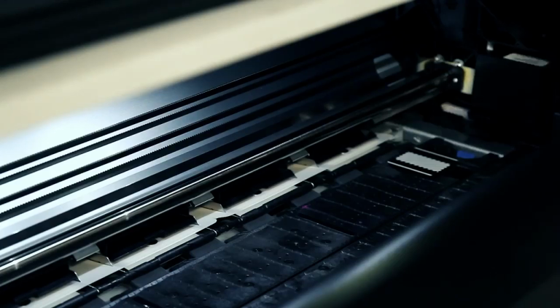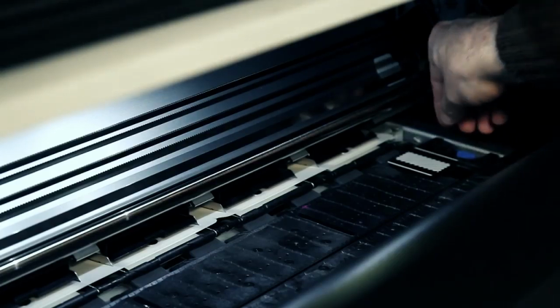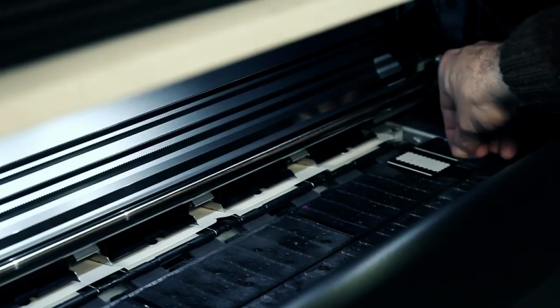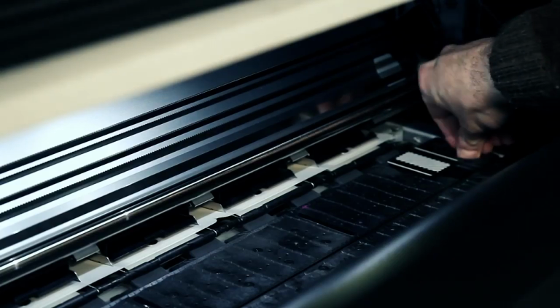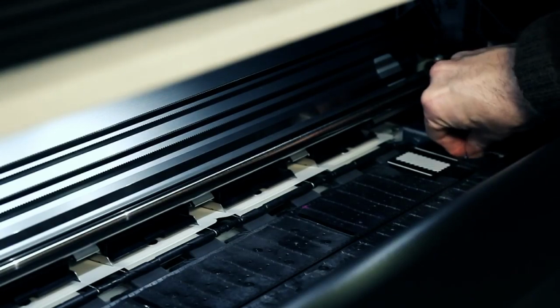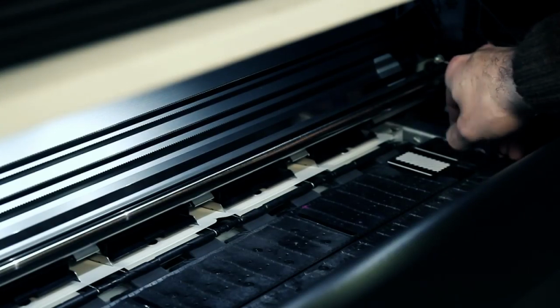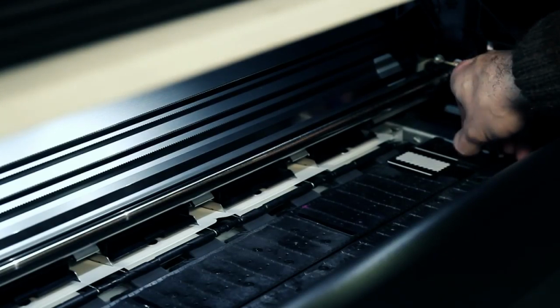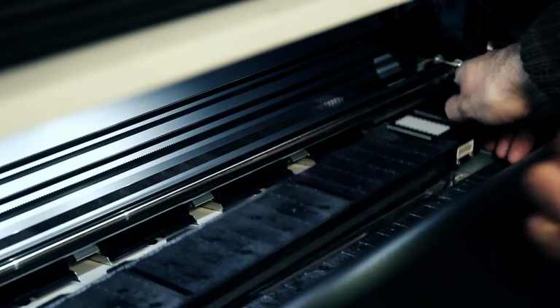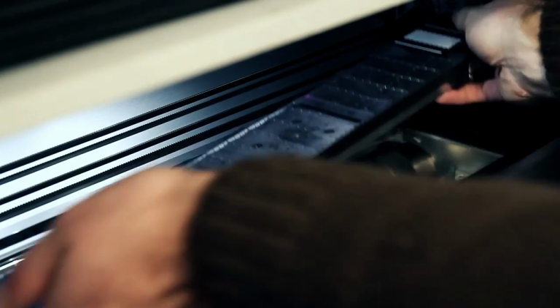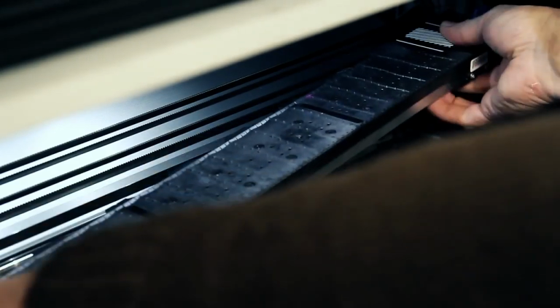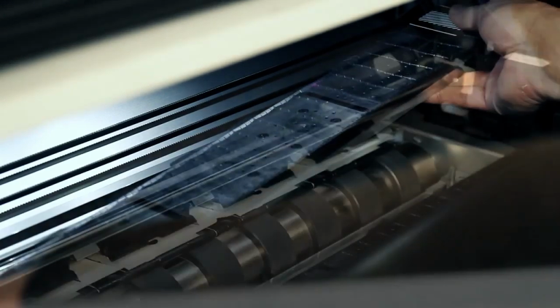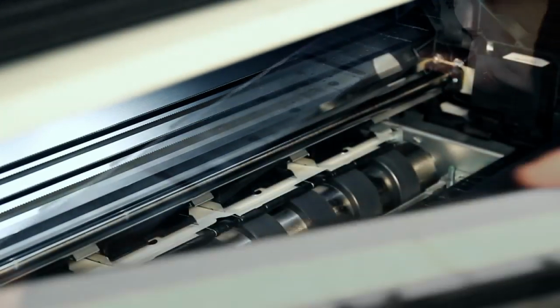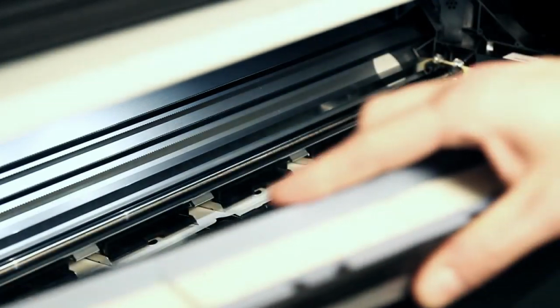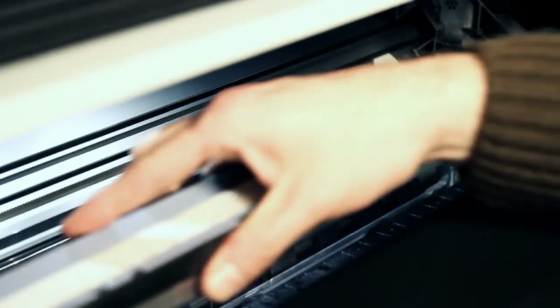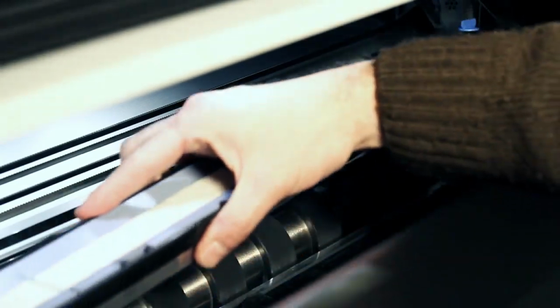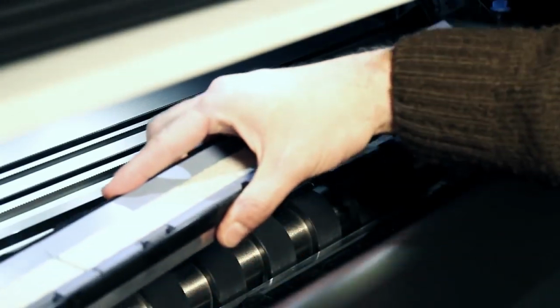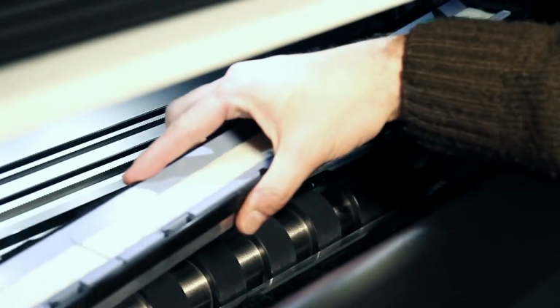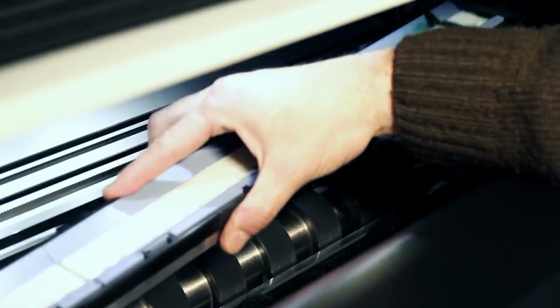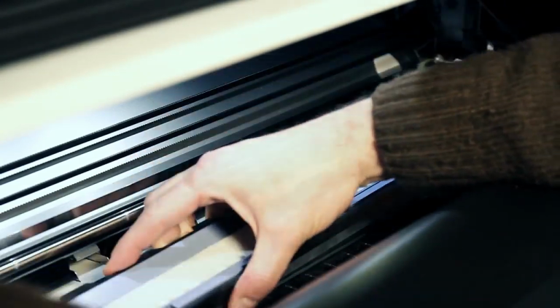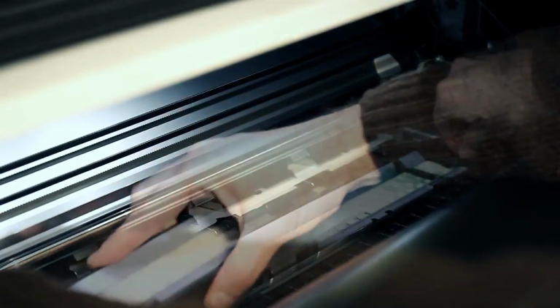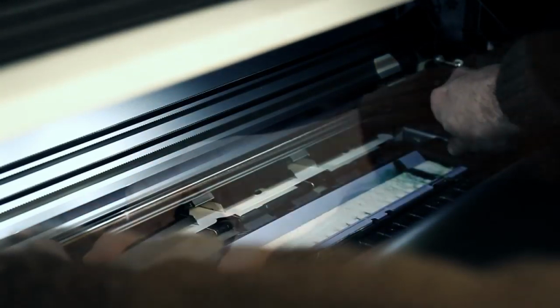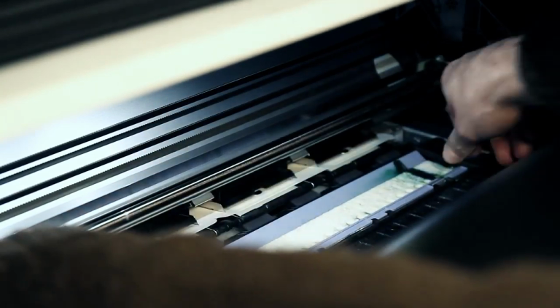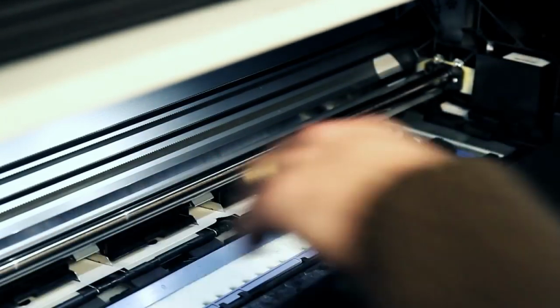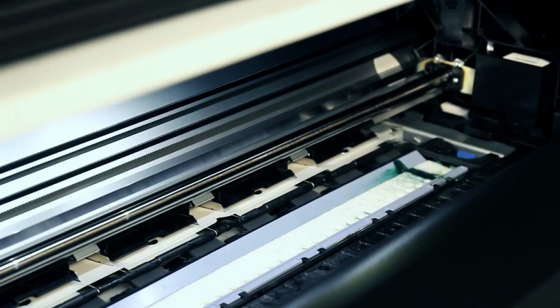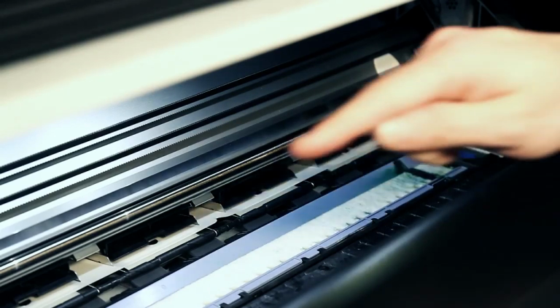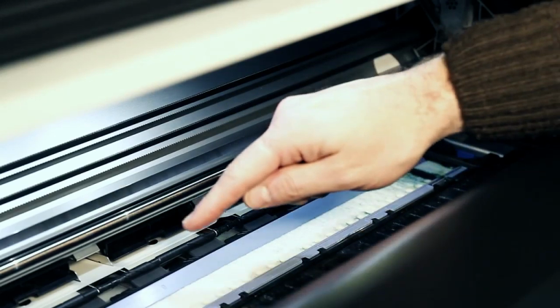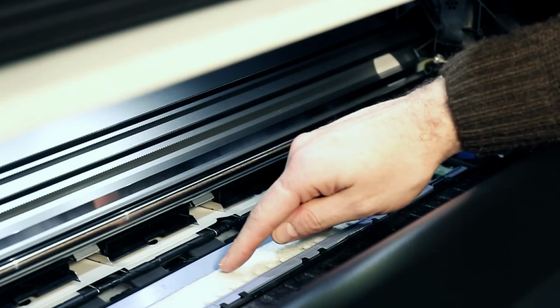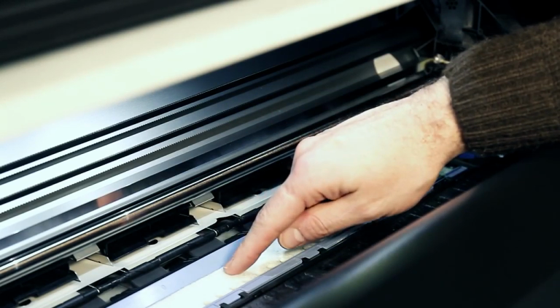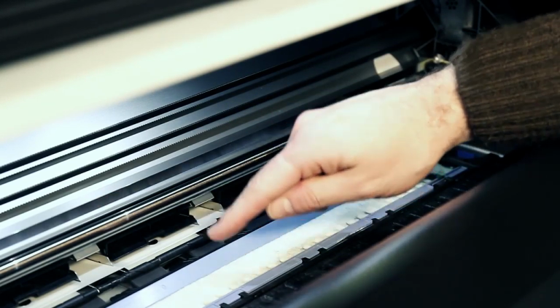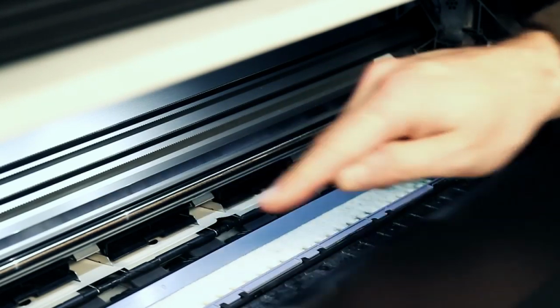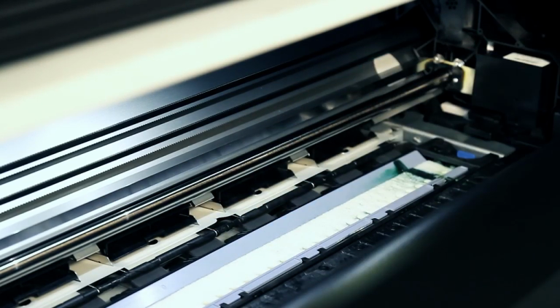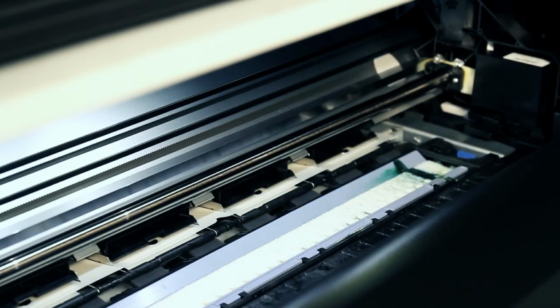The ink collector, present only in the HP Latex 360 model, collects inks that pass through when printing on porous materials. The foam in the ink collector is an easy-to-replace consumable.